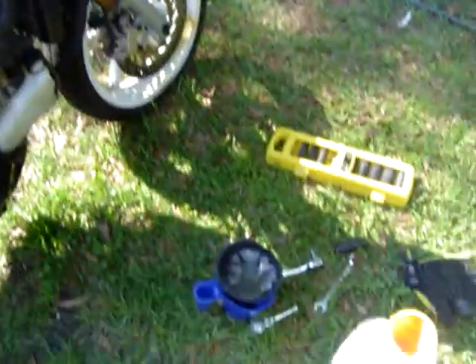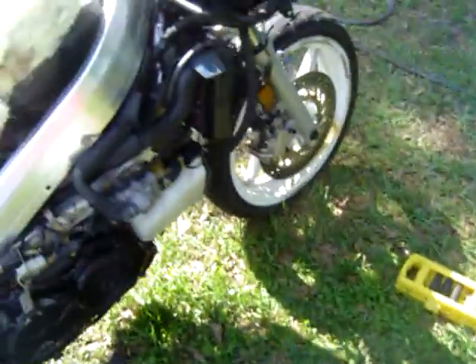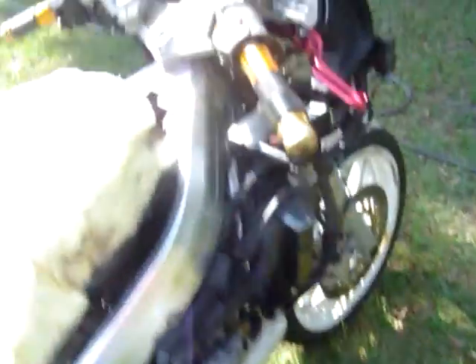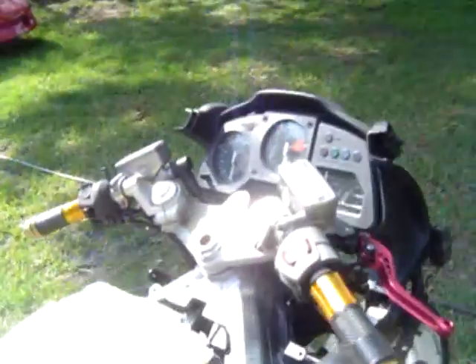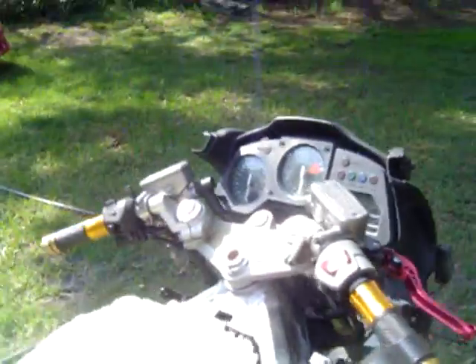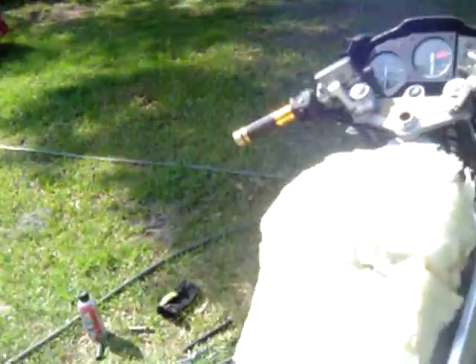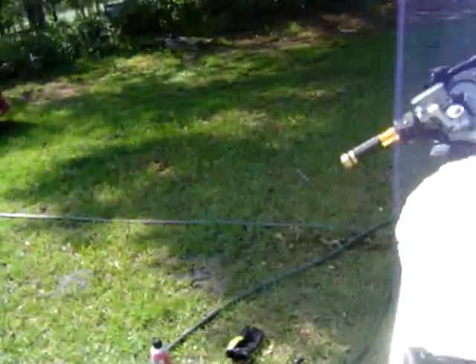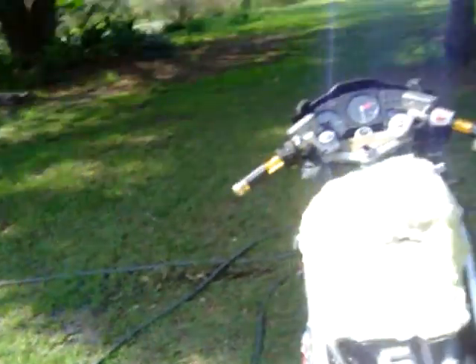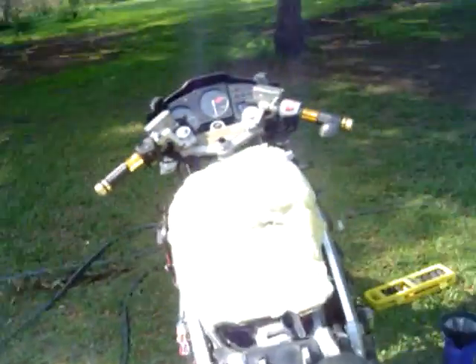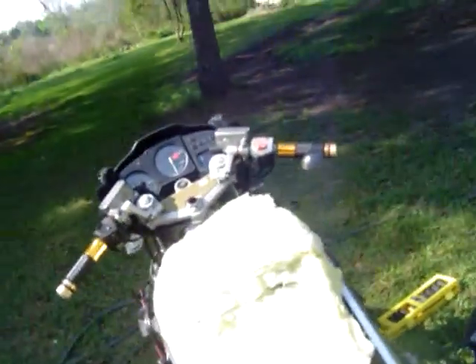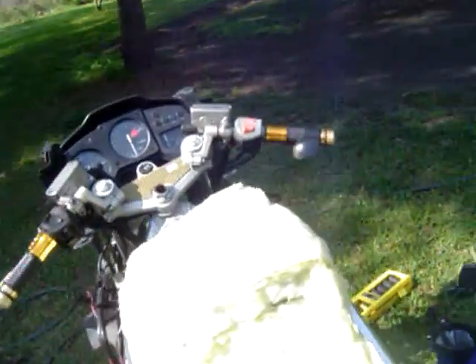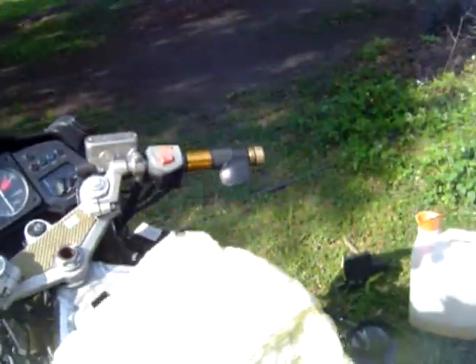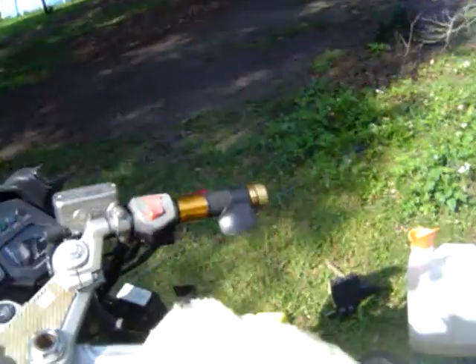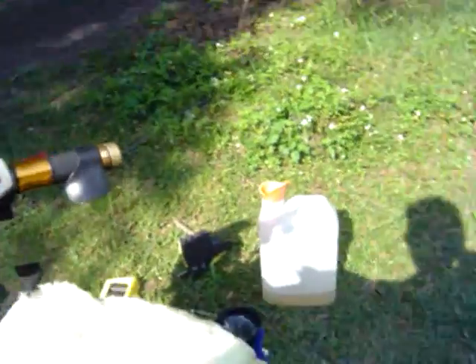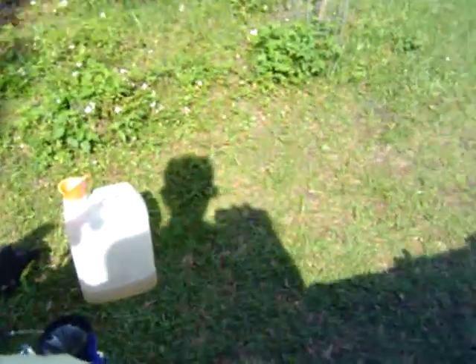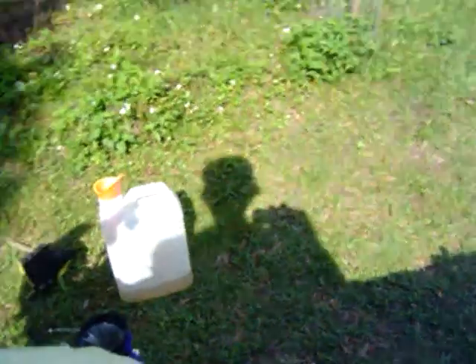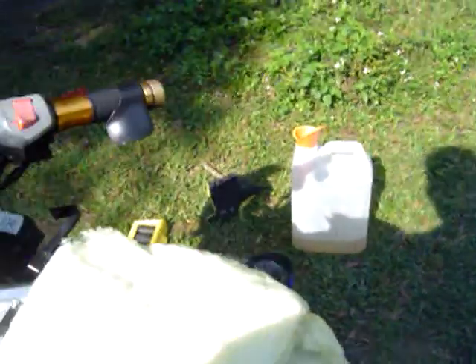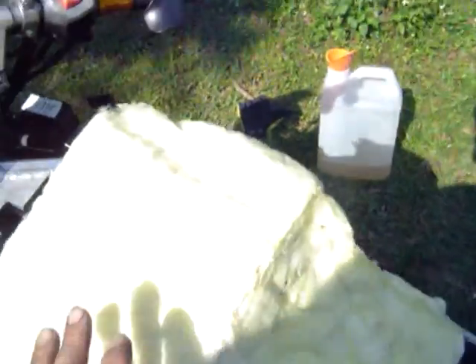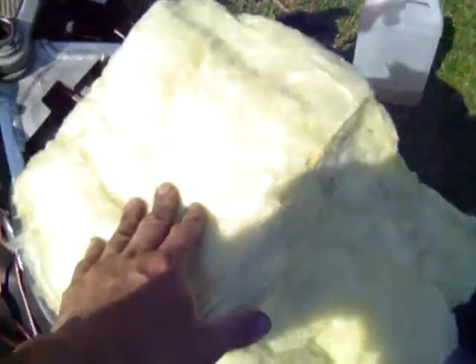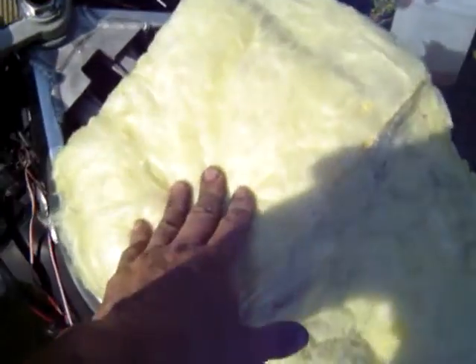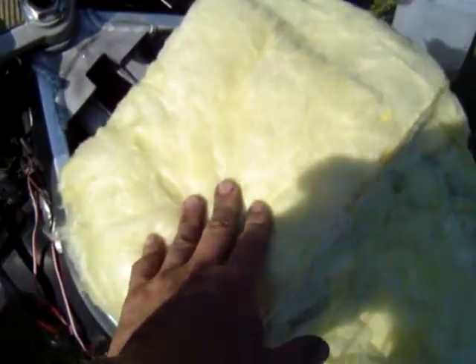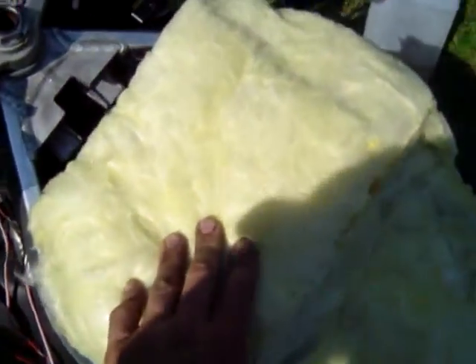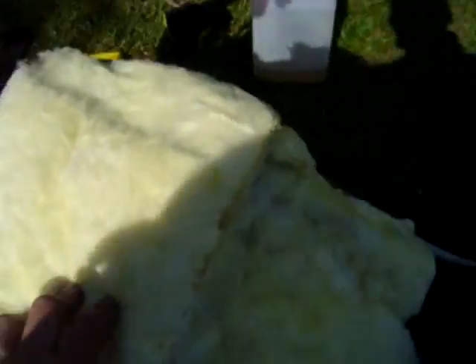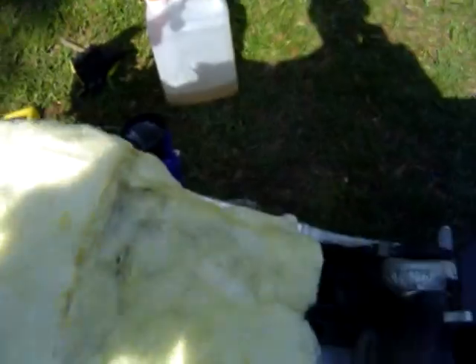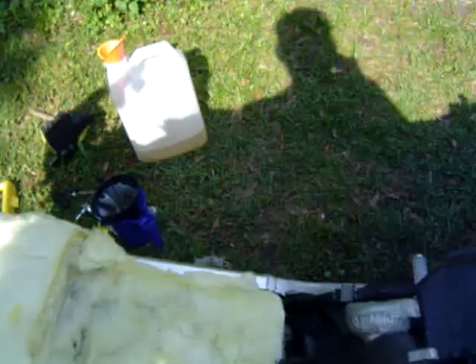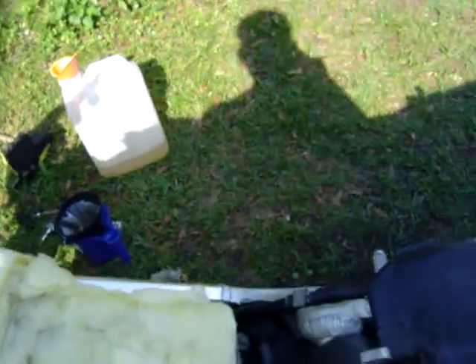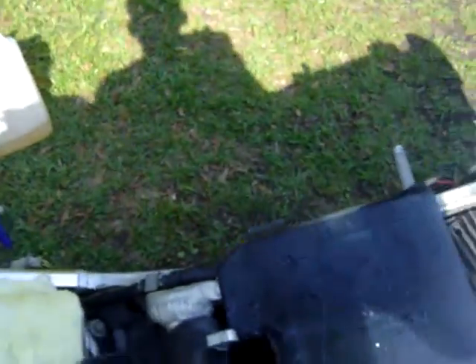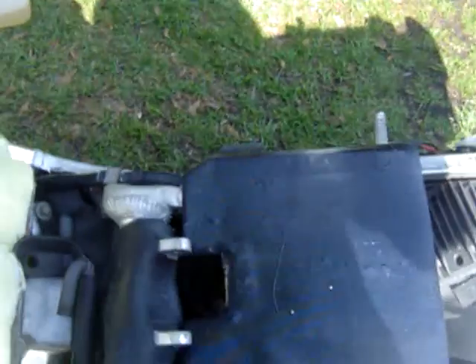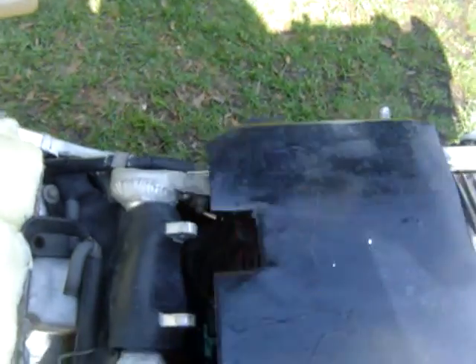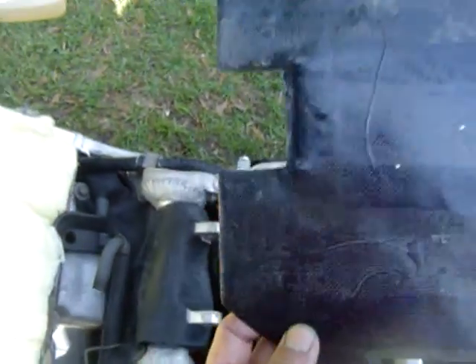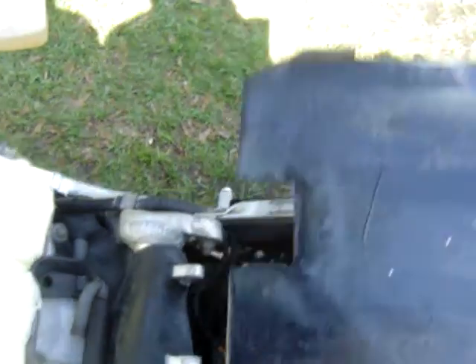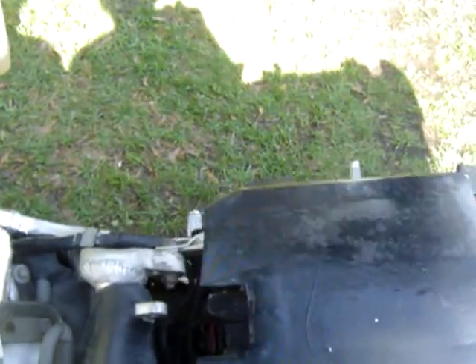I'm filling up the radiator and filled up the gas tank again, and this is something I made — it's a thermal protector for the fuel, and also this little shield right here.